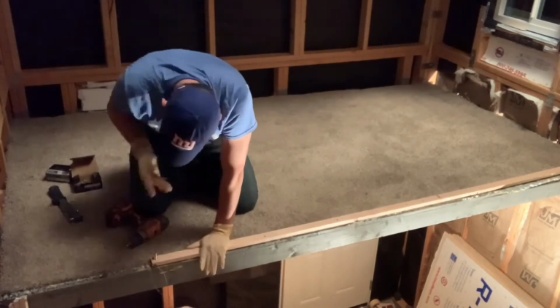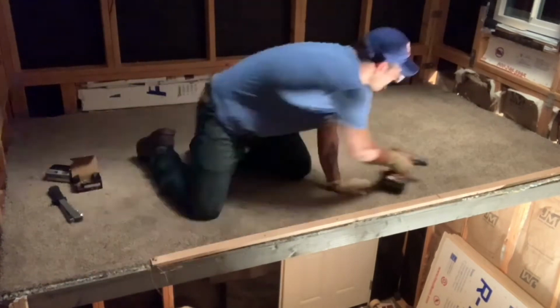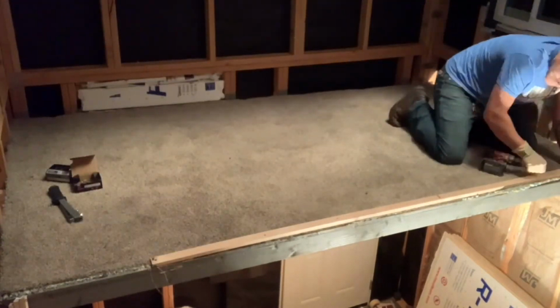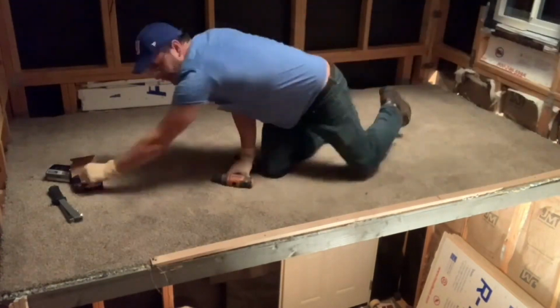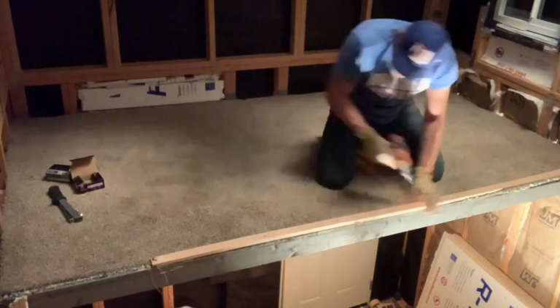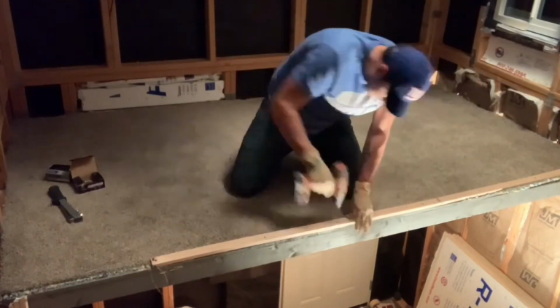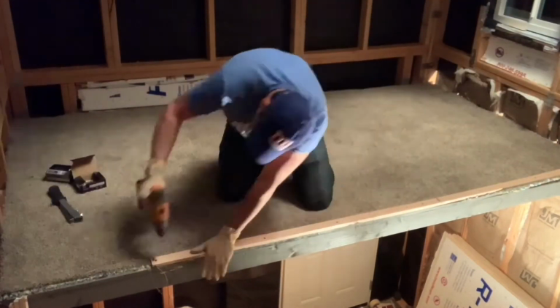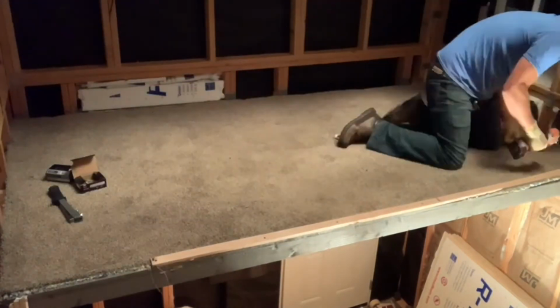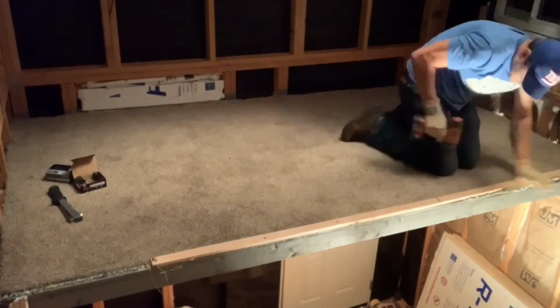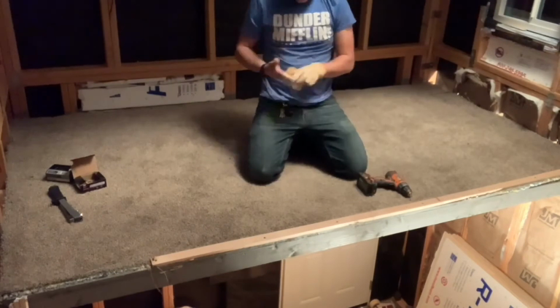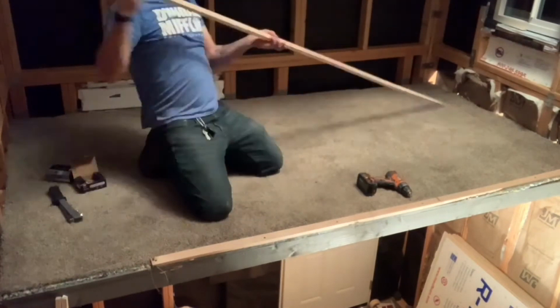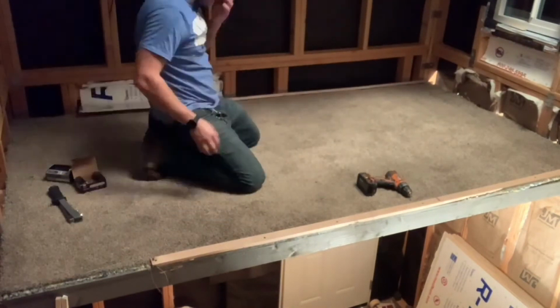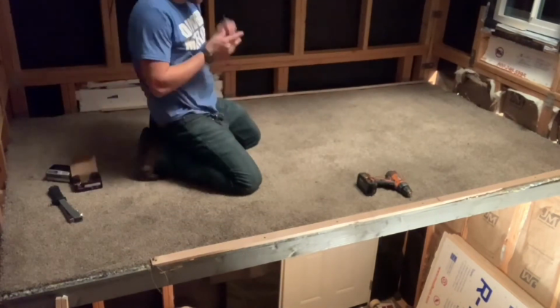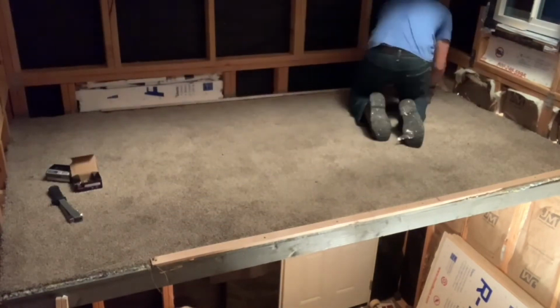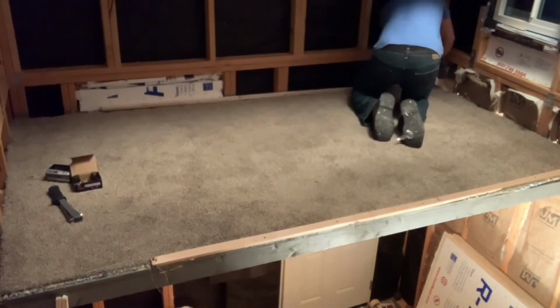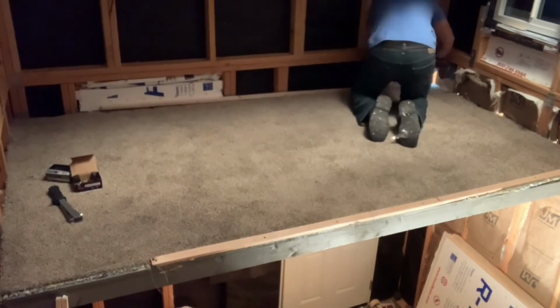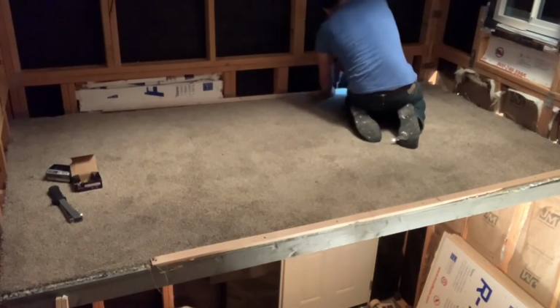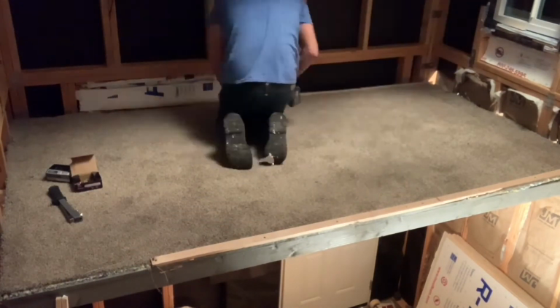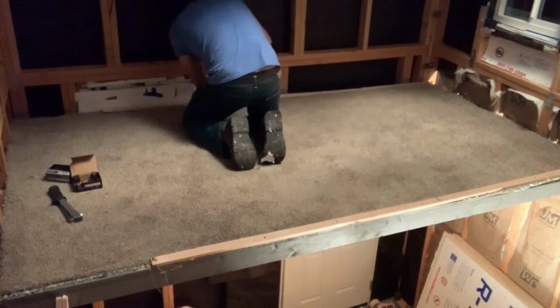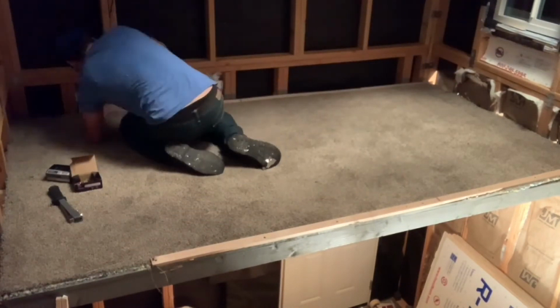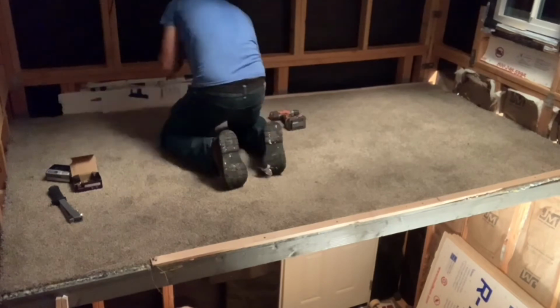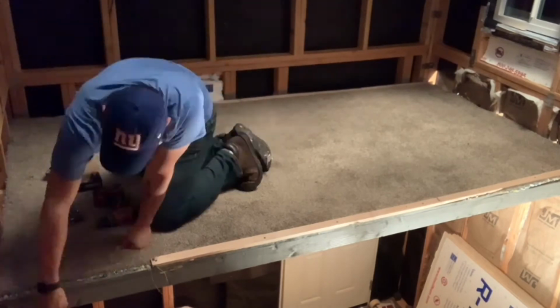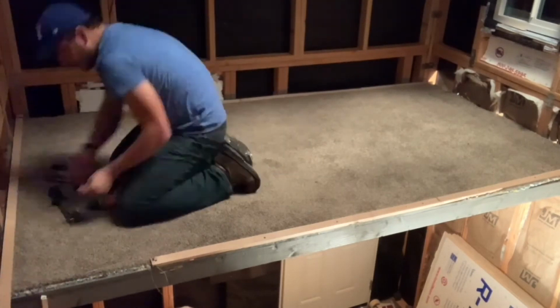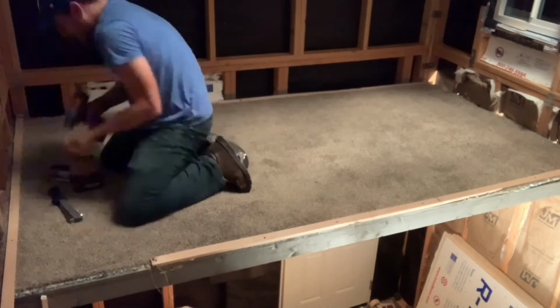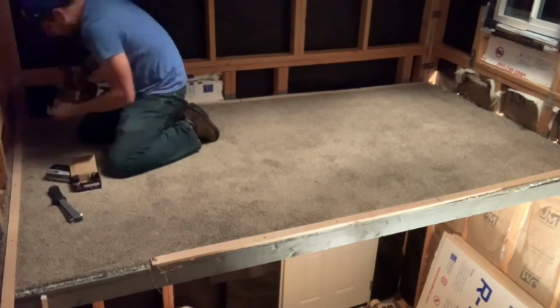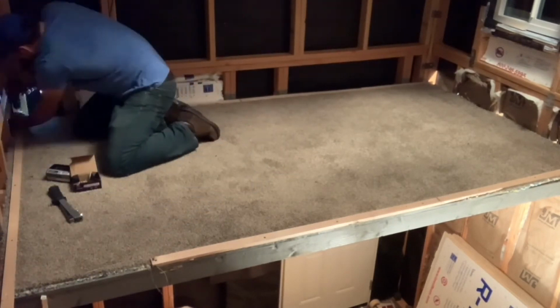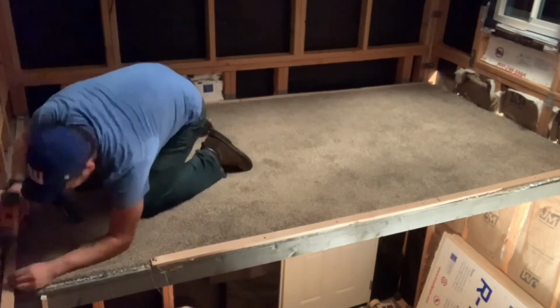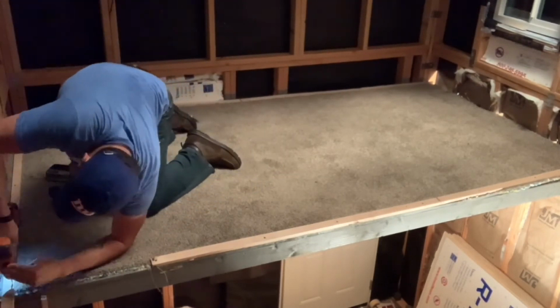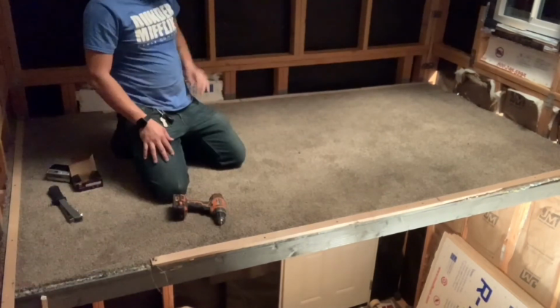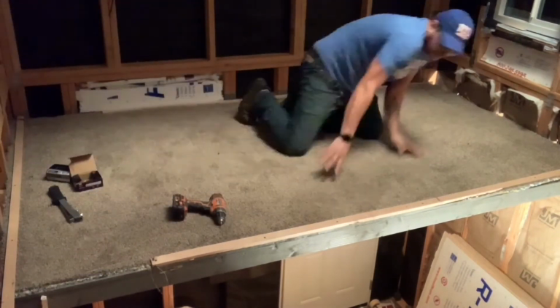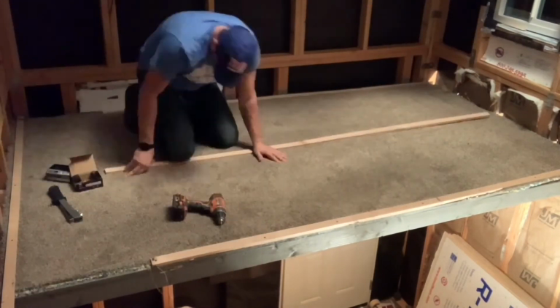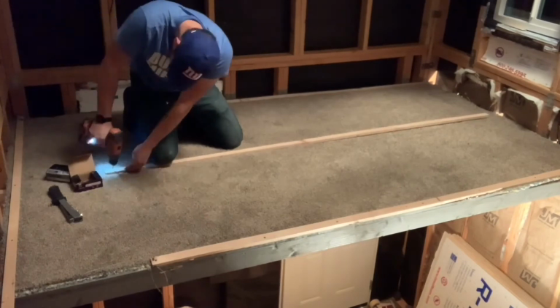Right now you see me putting strips on the side to make sure it's nice and tight and holds down the carpet. It also ended up being the framing around the carpet to keep it solid. So this is essentially what I did to install the carpet.